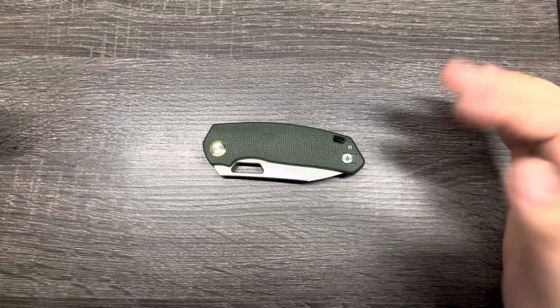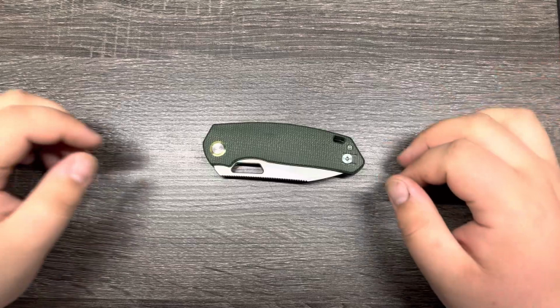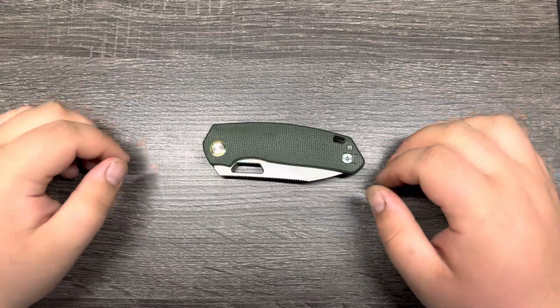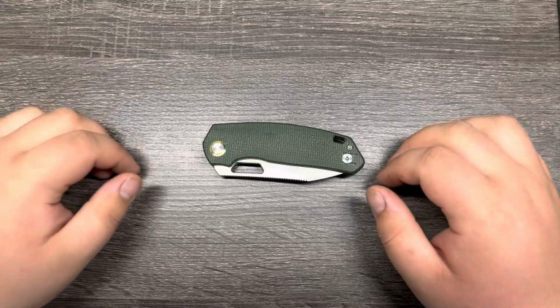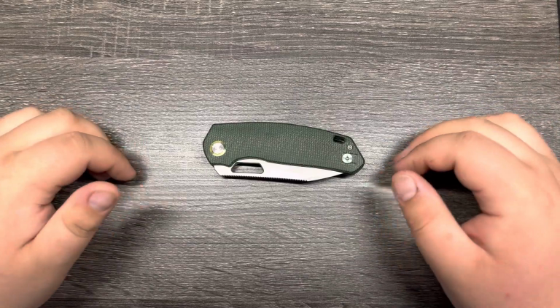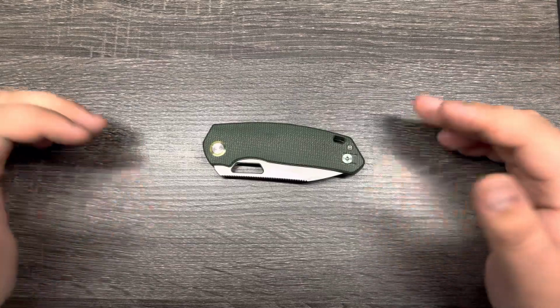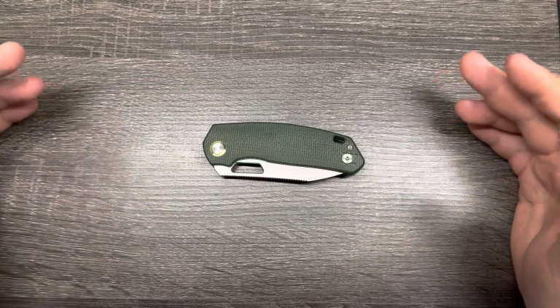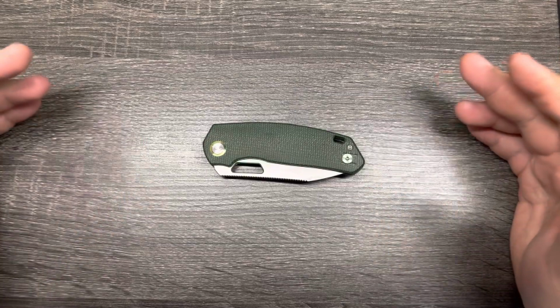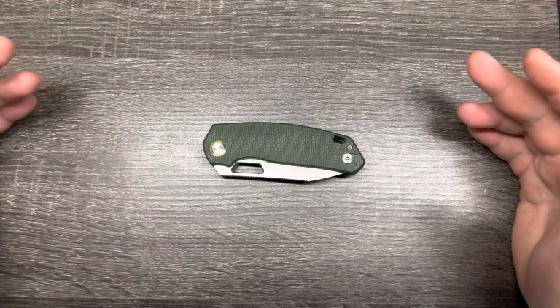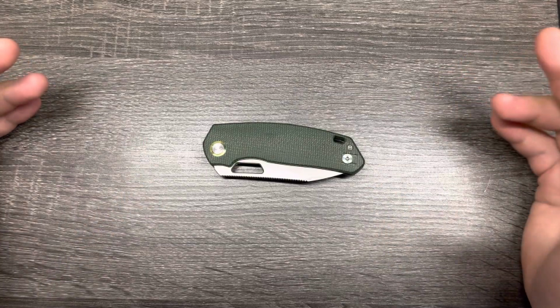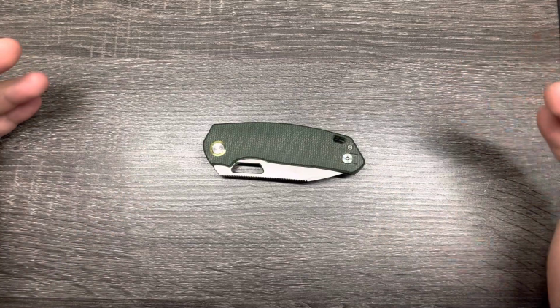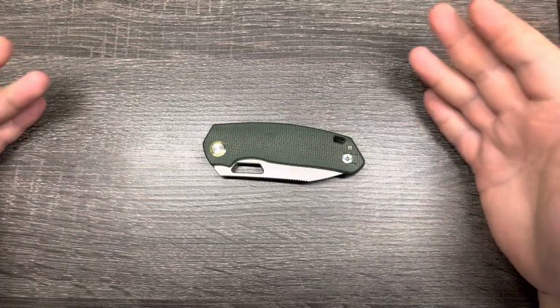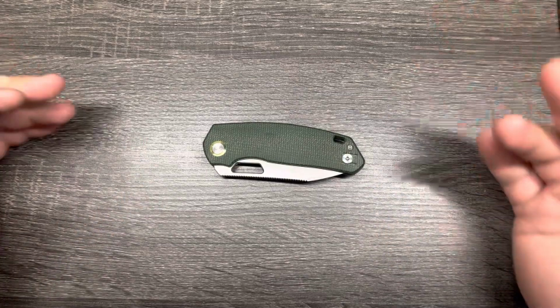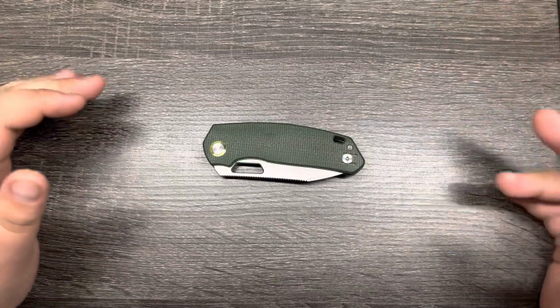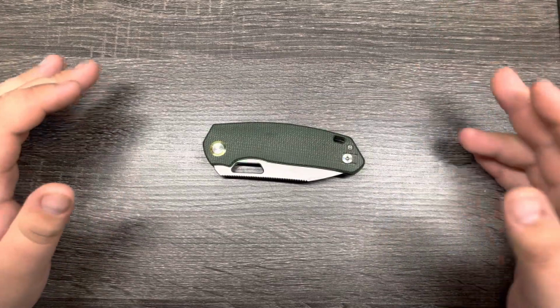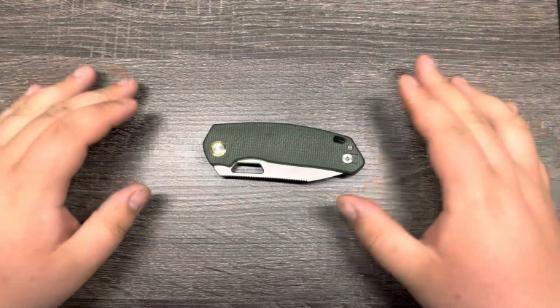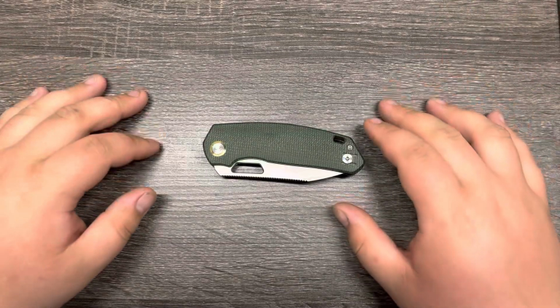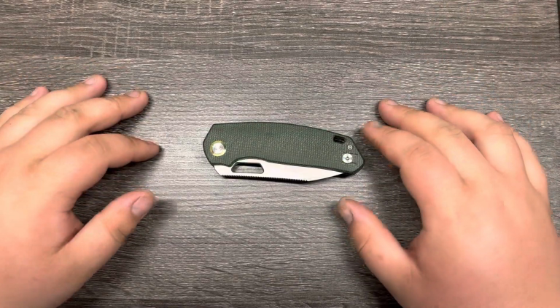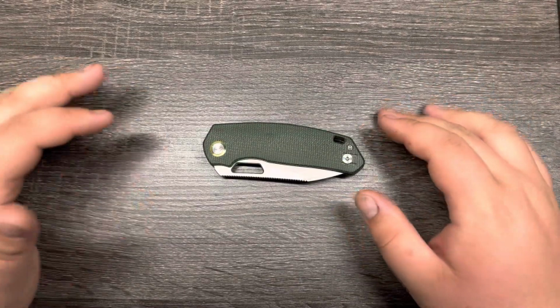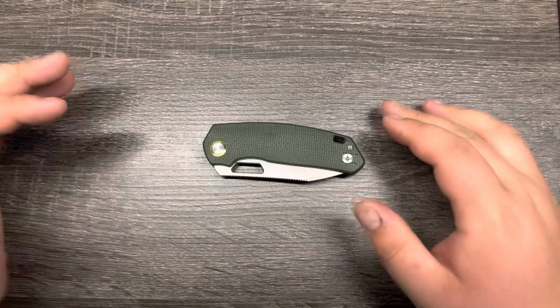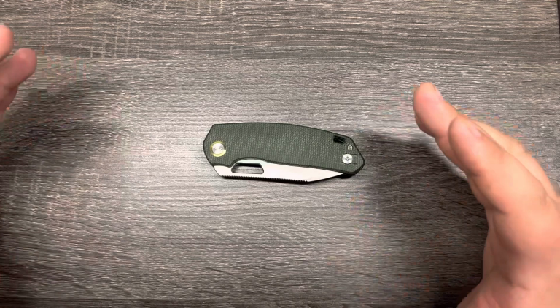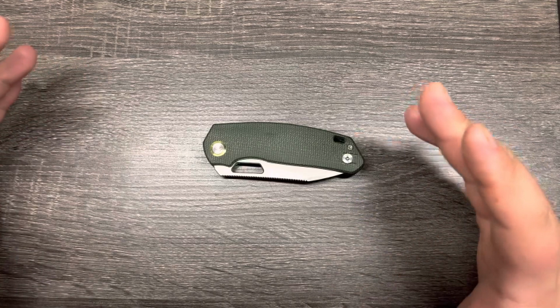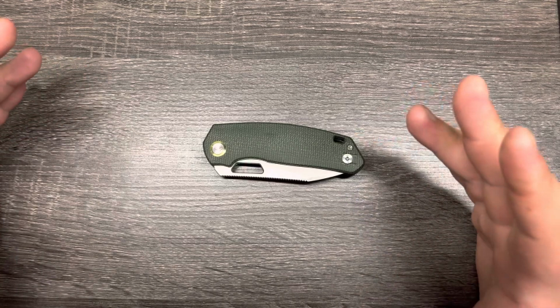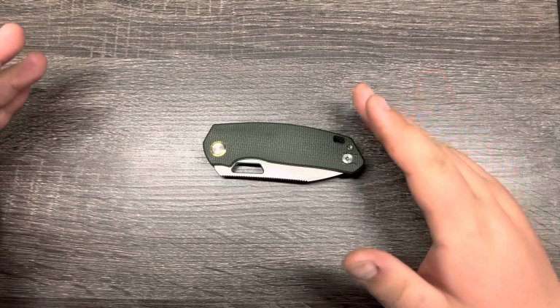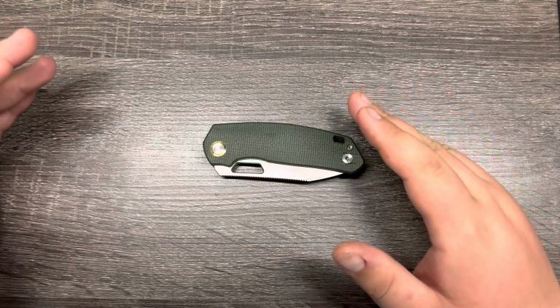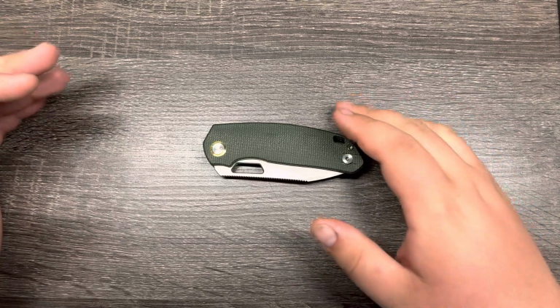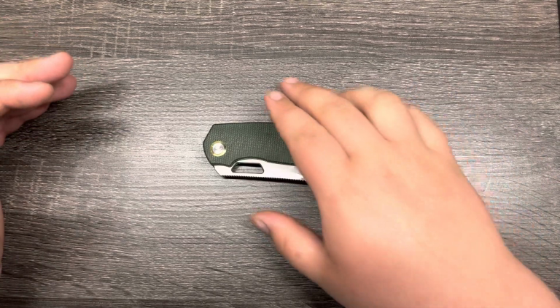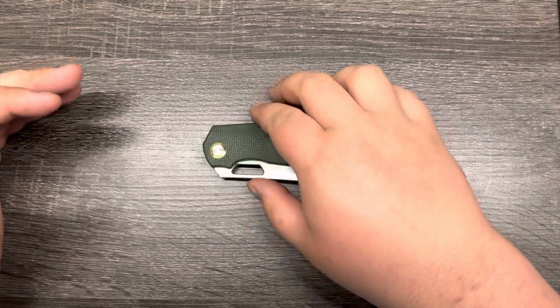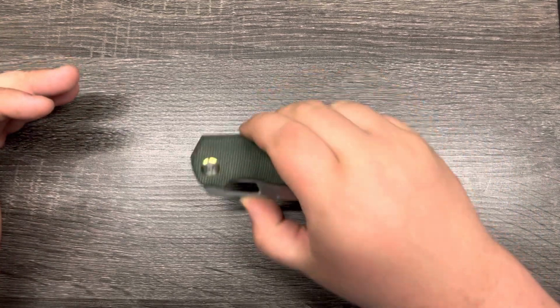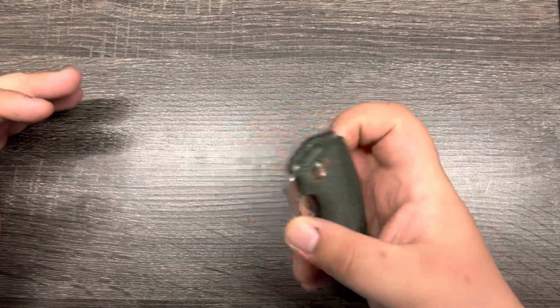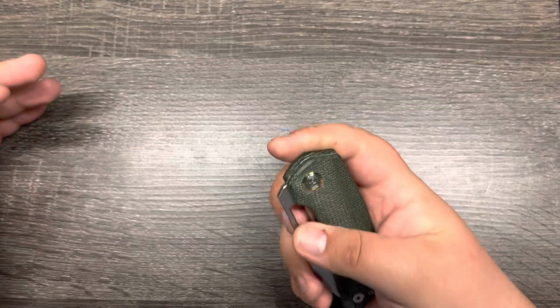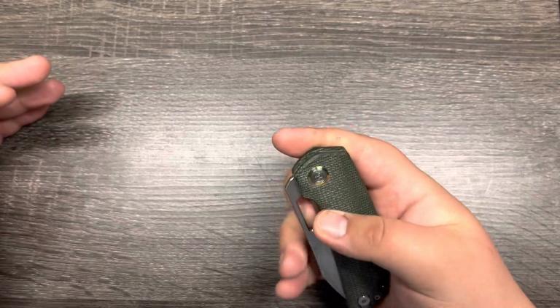Hey everyone, this is Cory with Stafford ZDC, and let's give a brief look here at the Devo Knives Growler V2.